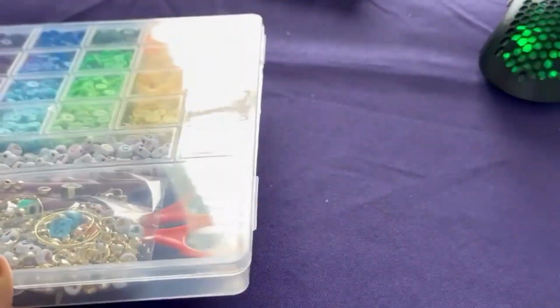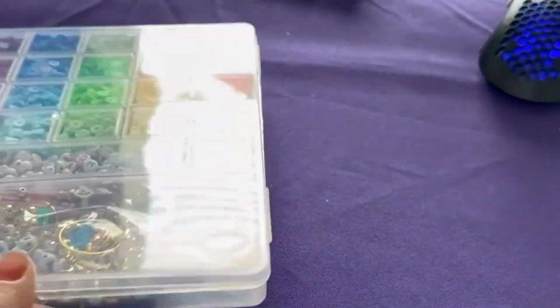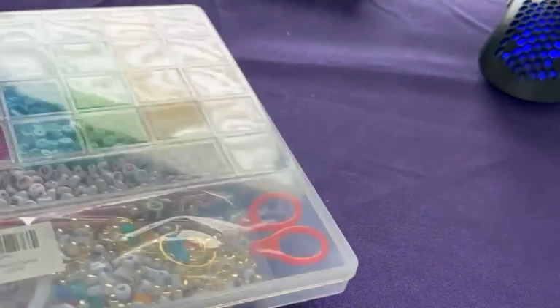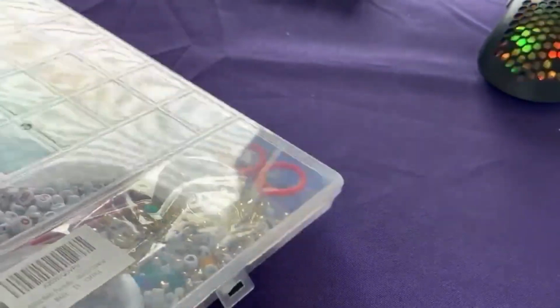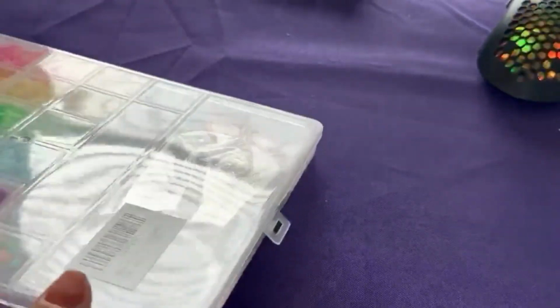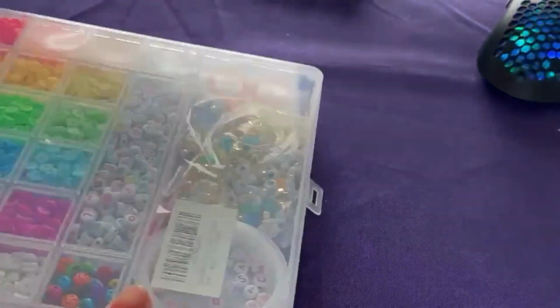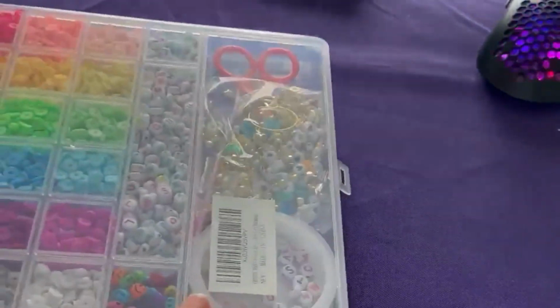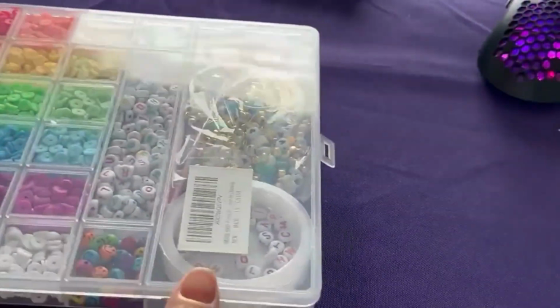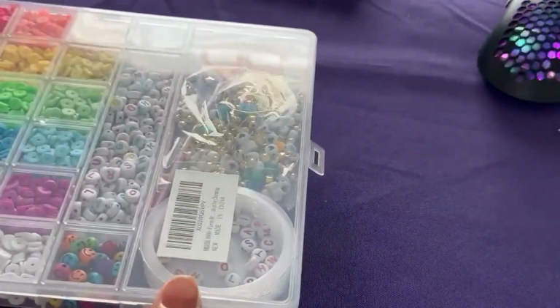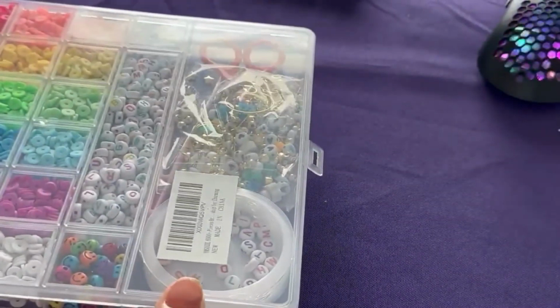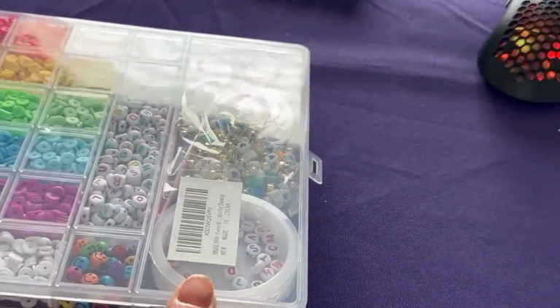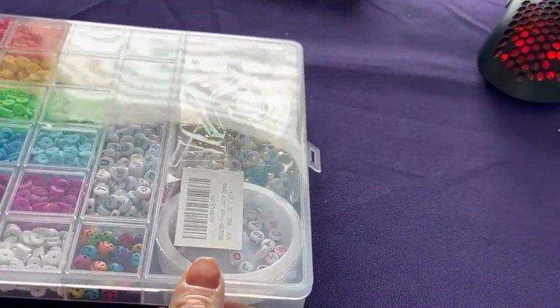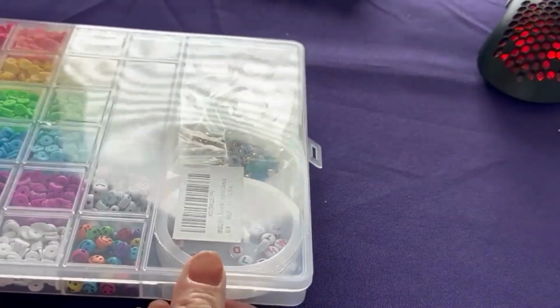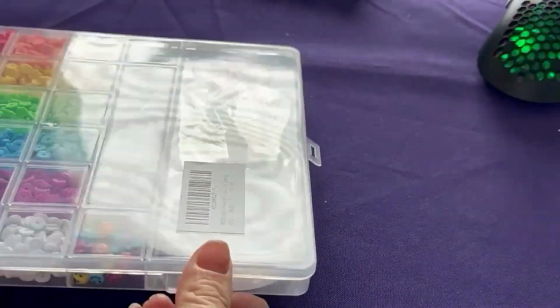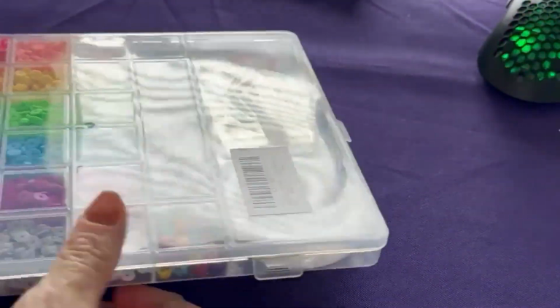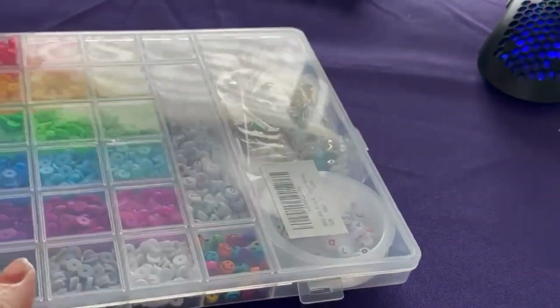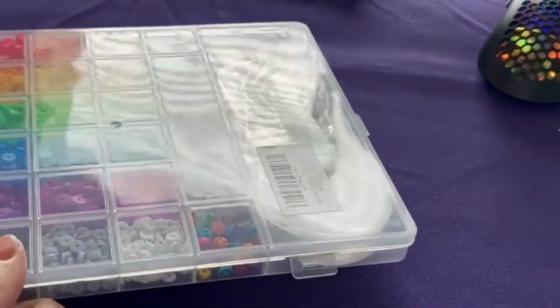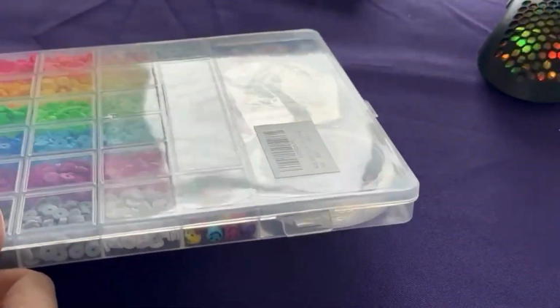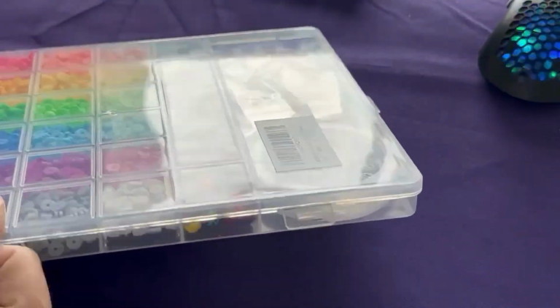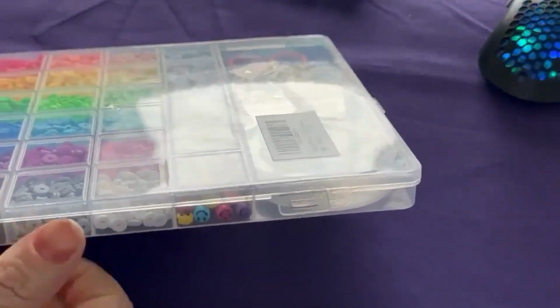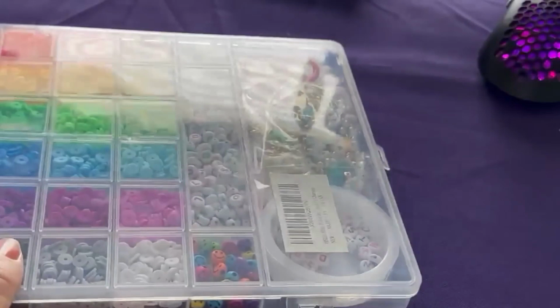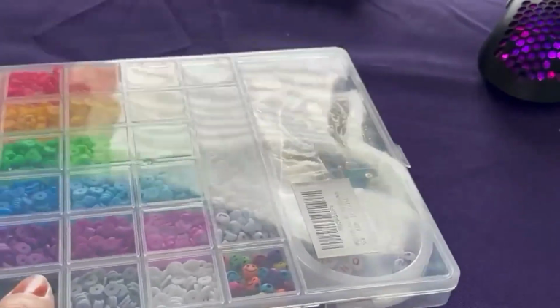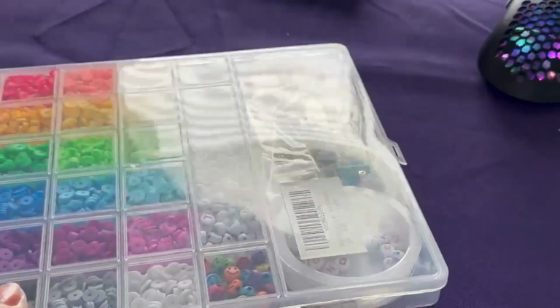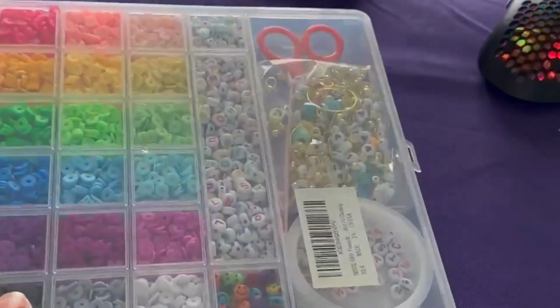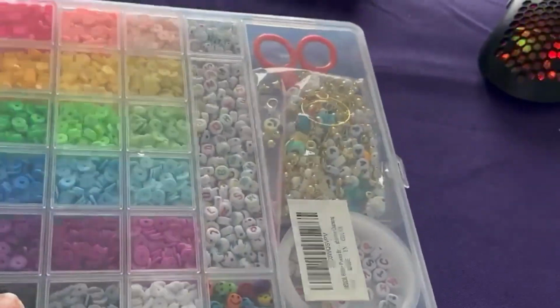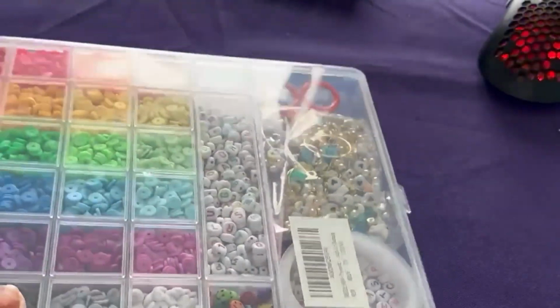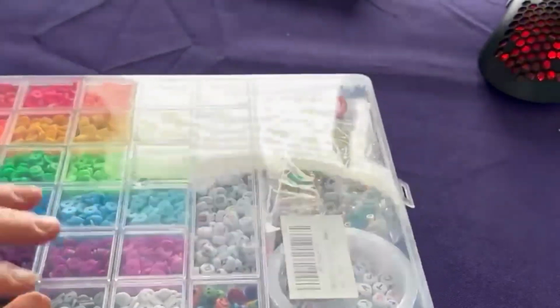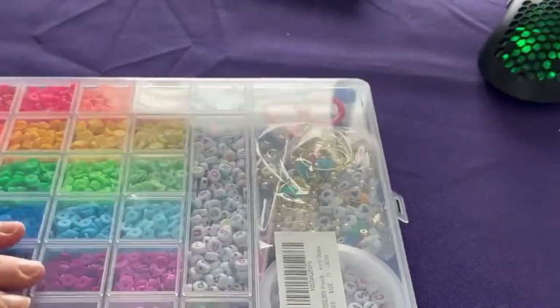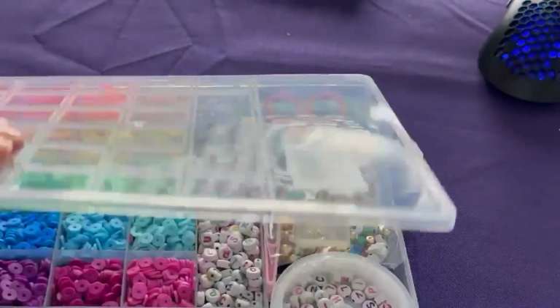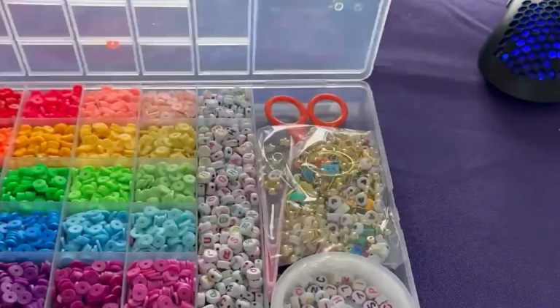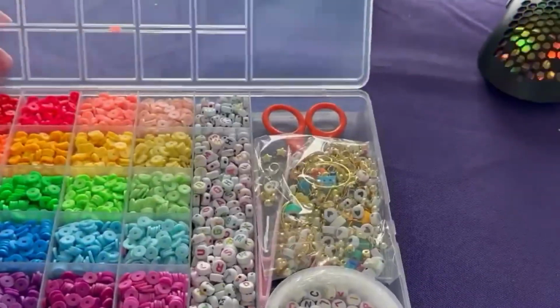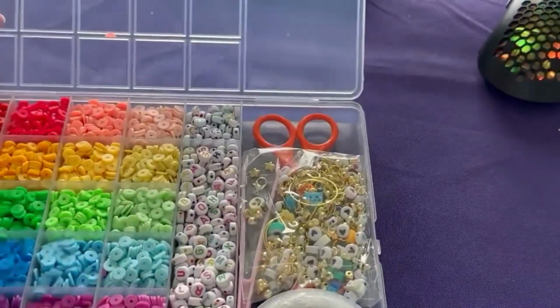It's in a plastic container and it has two tabs here and one tab on each side. You open it up.